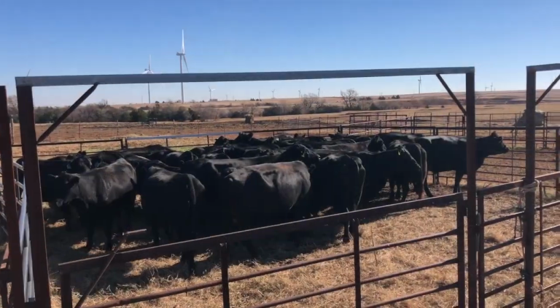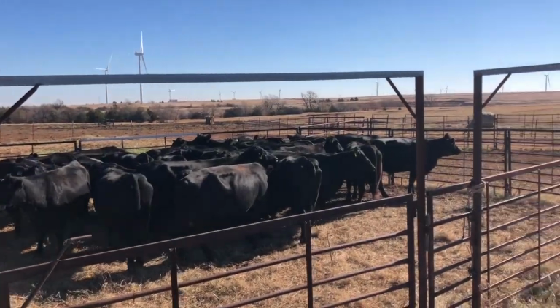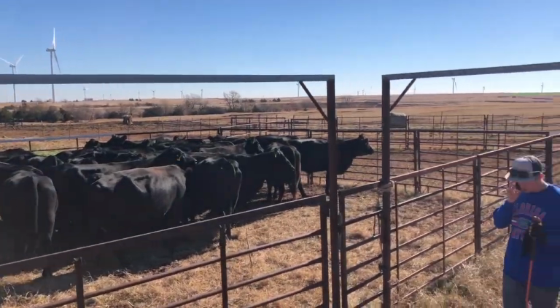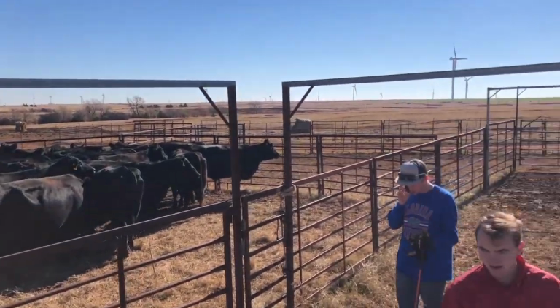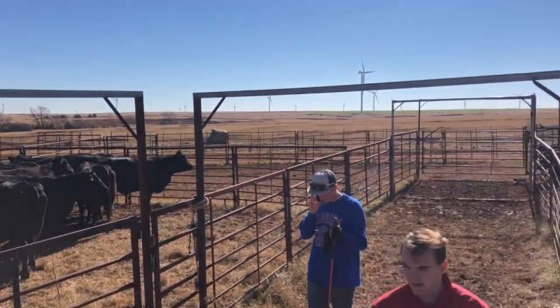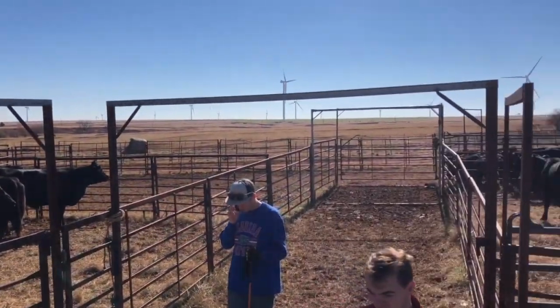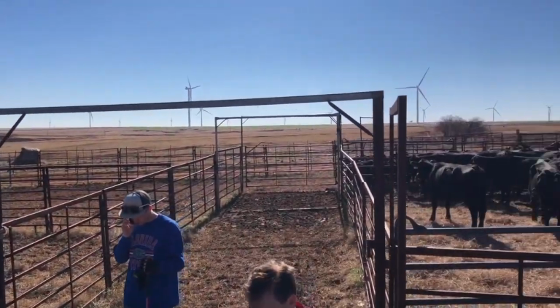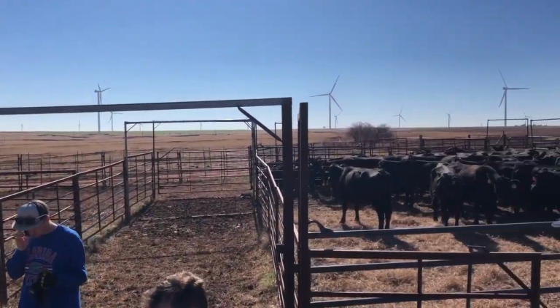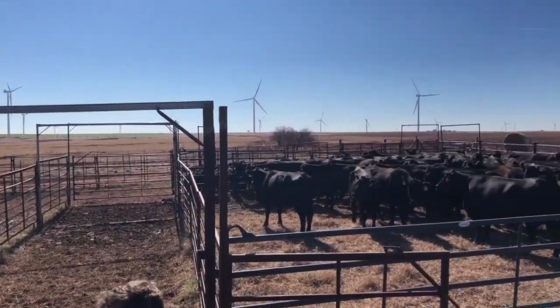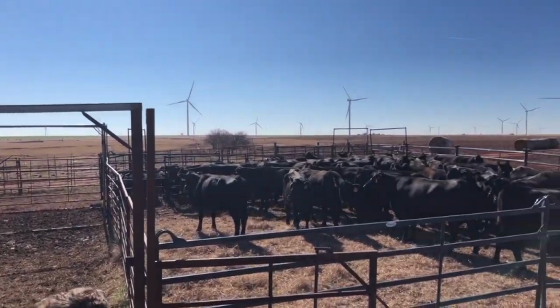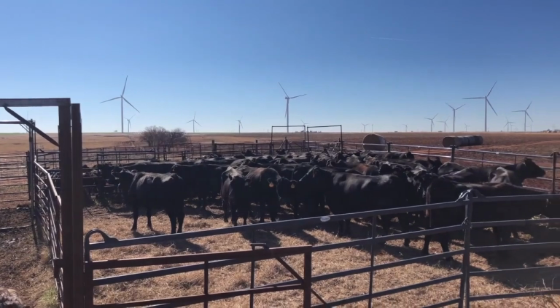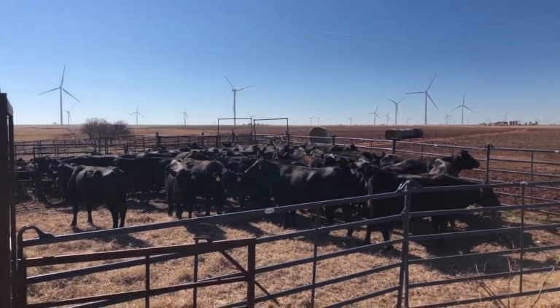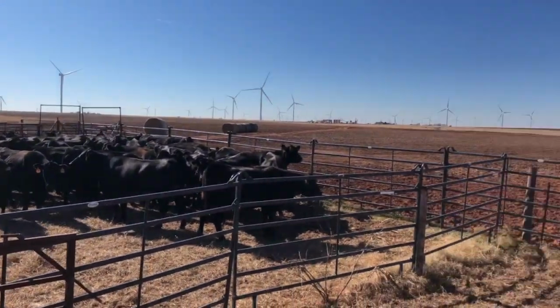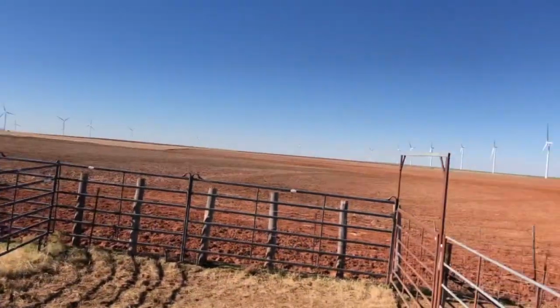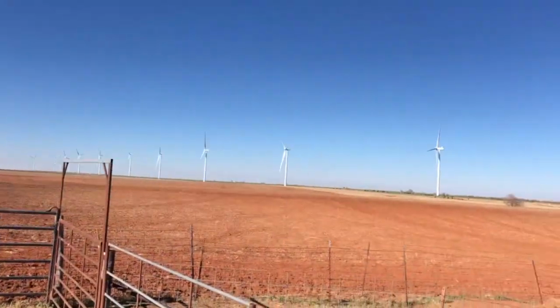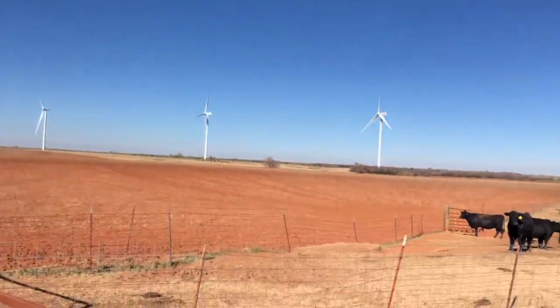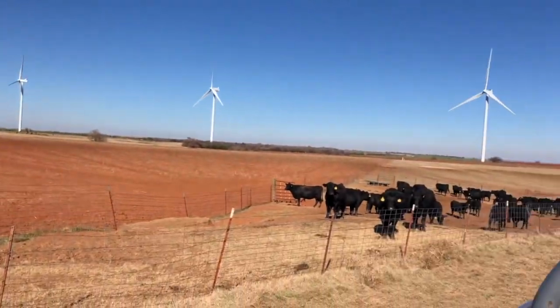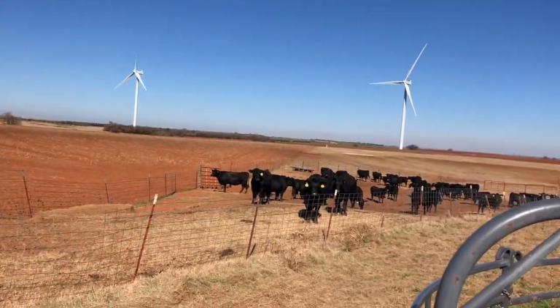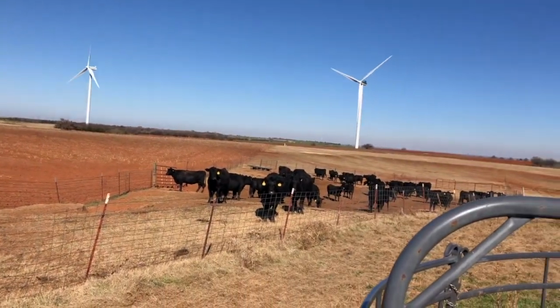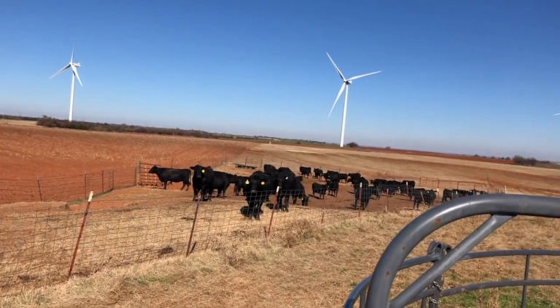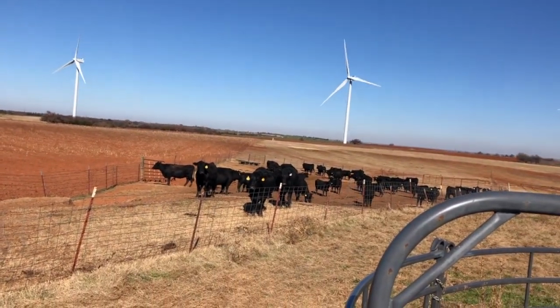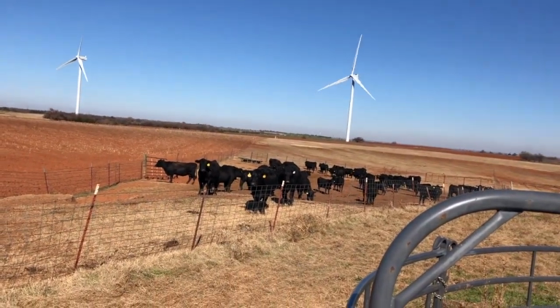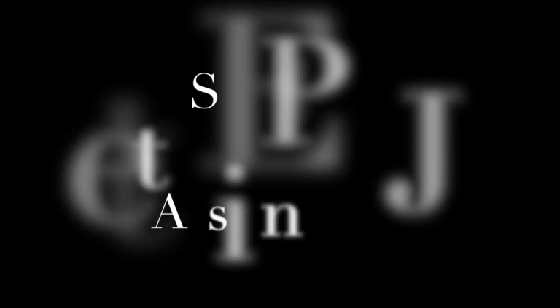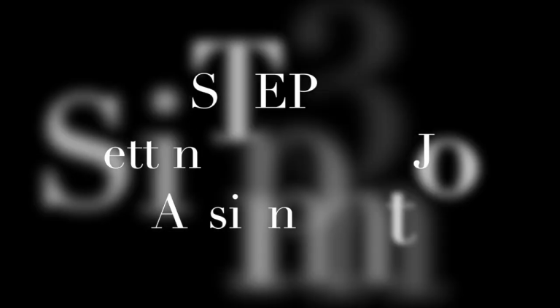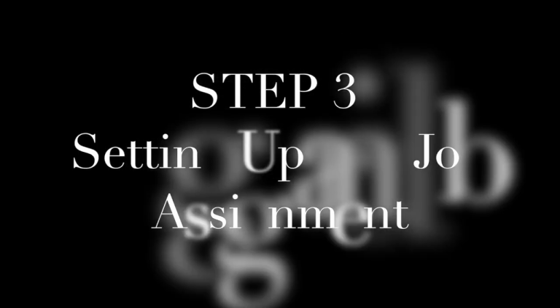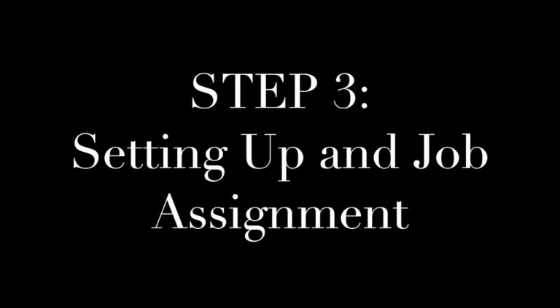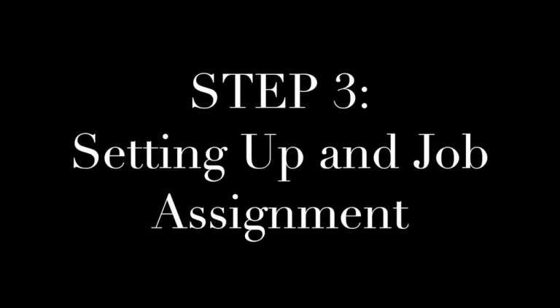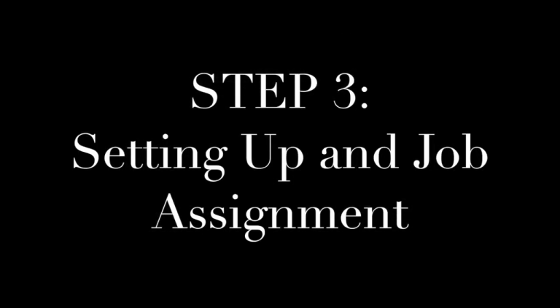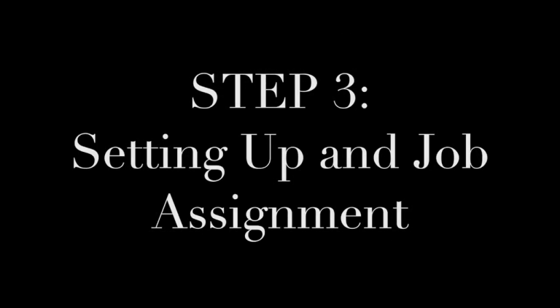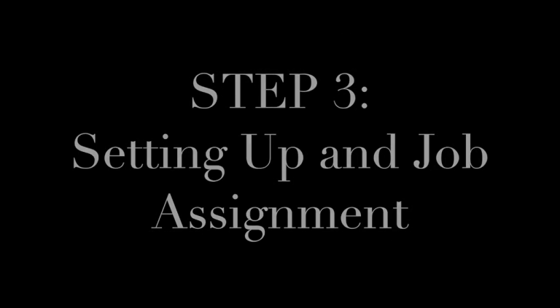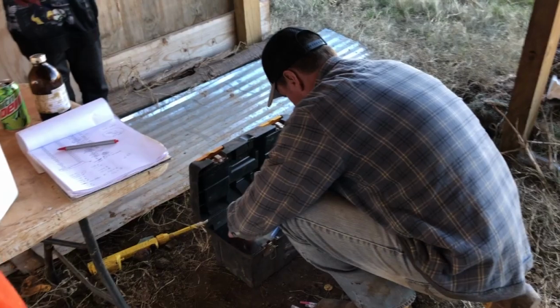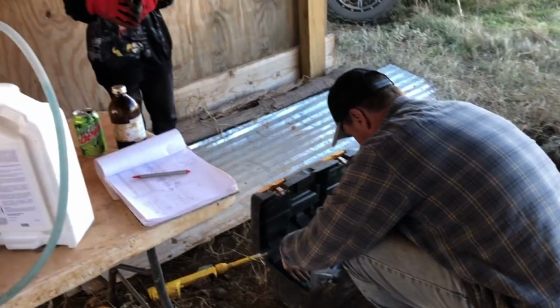Now all the cows are separated into corrals. Those that have calves, we send them back — we're going to send them to a different farm. Step three: setting up and job assignment.